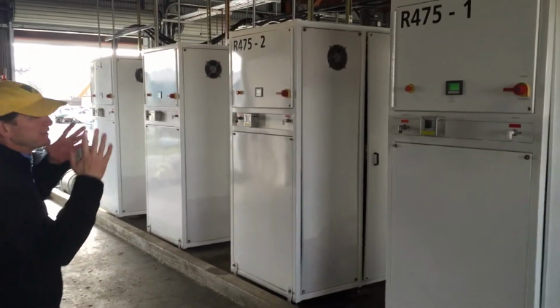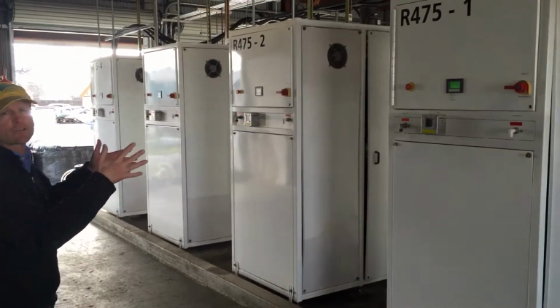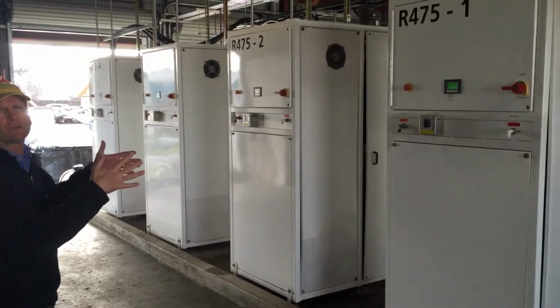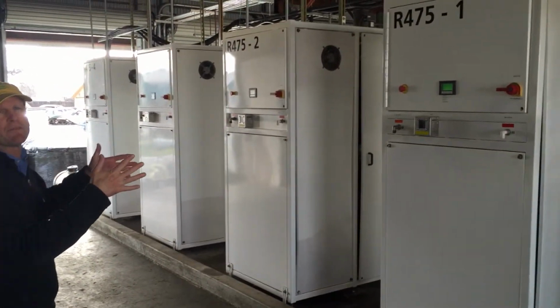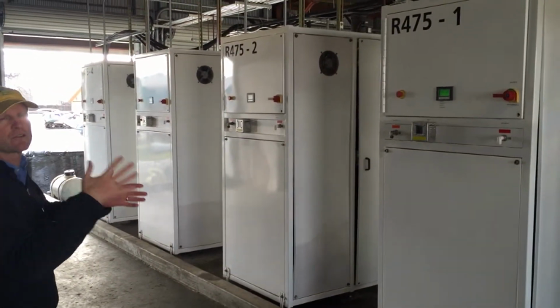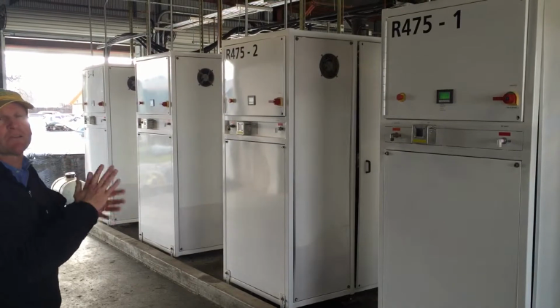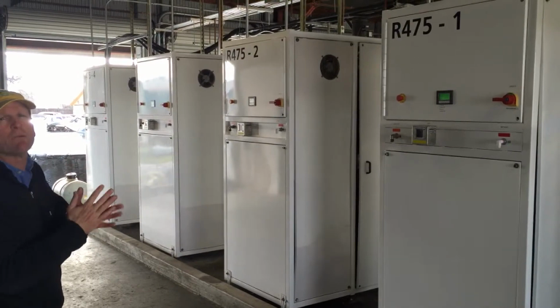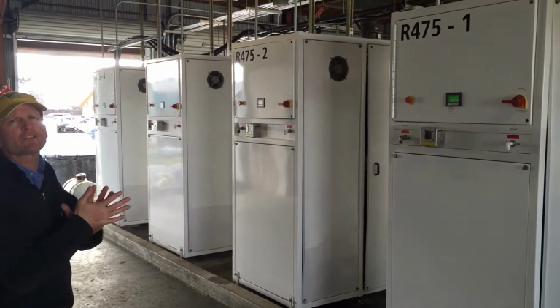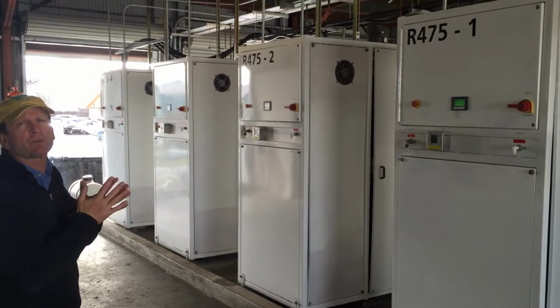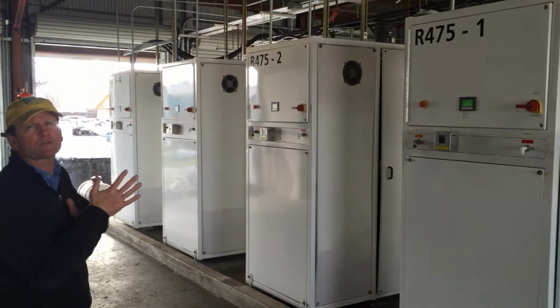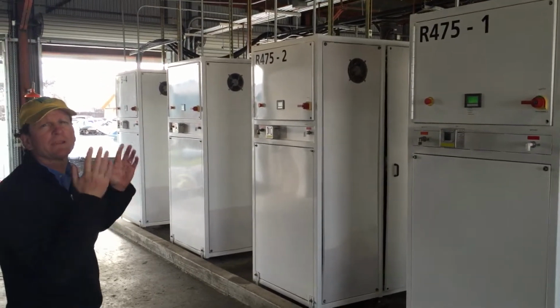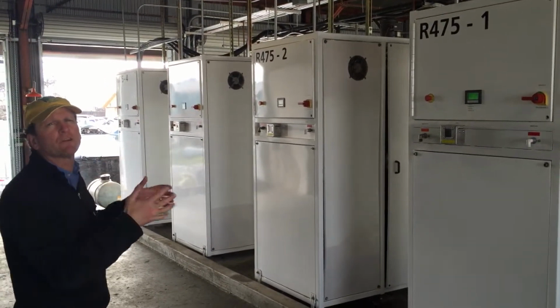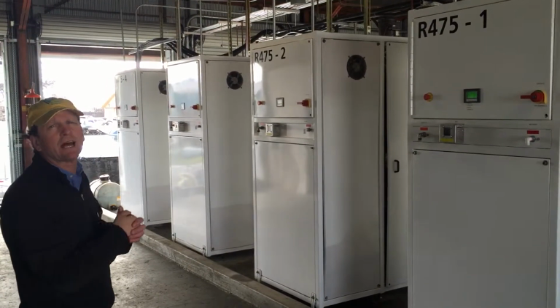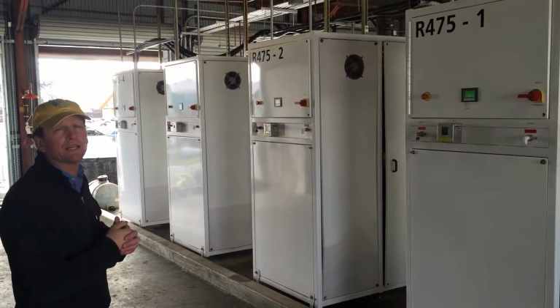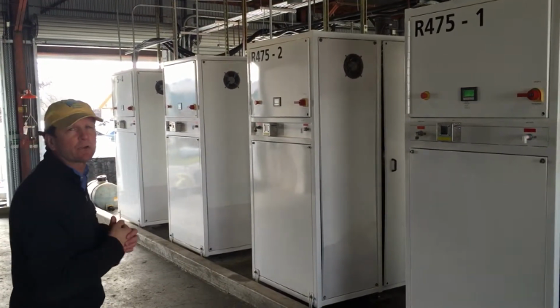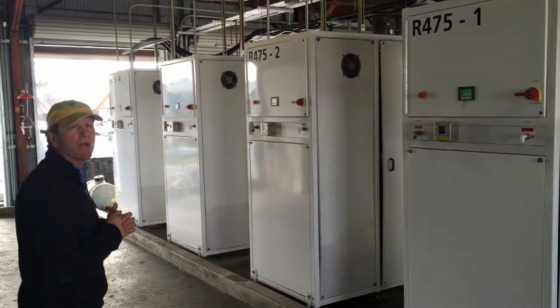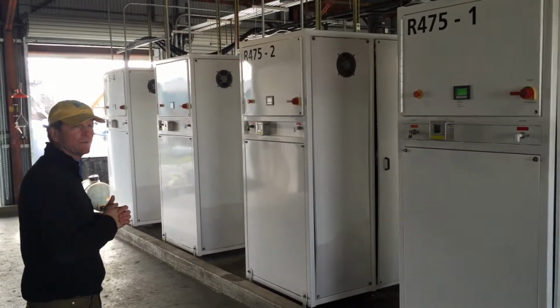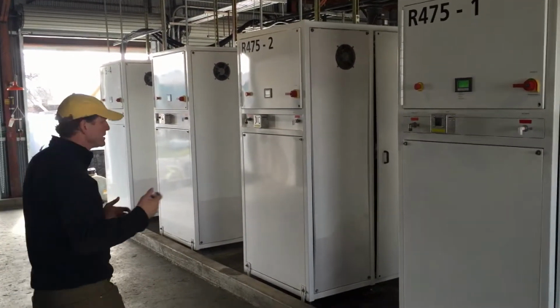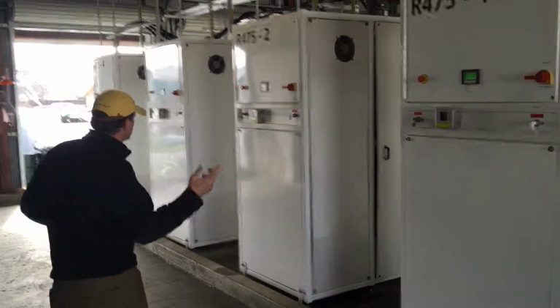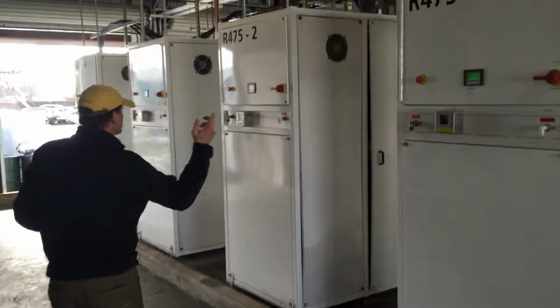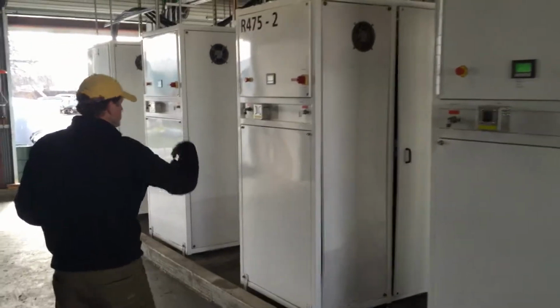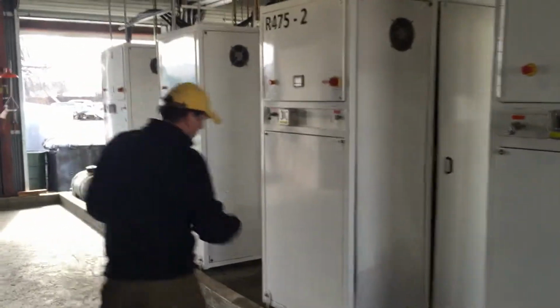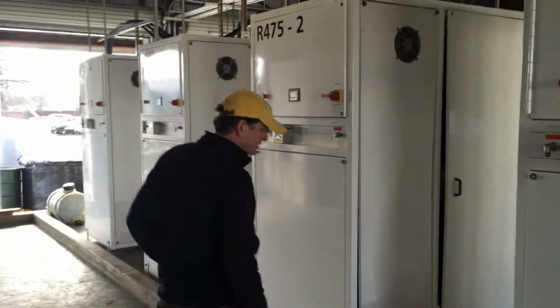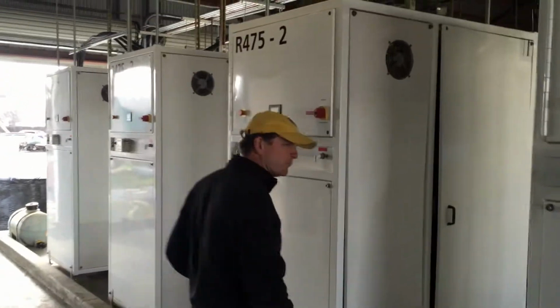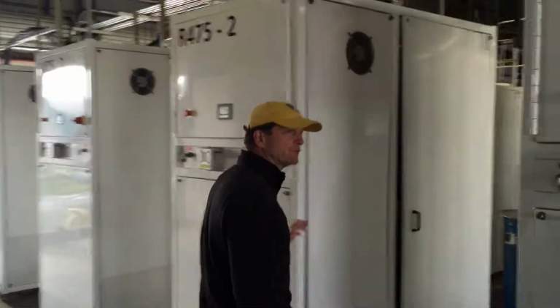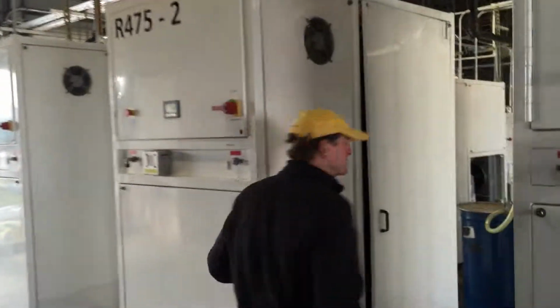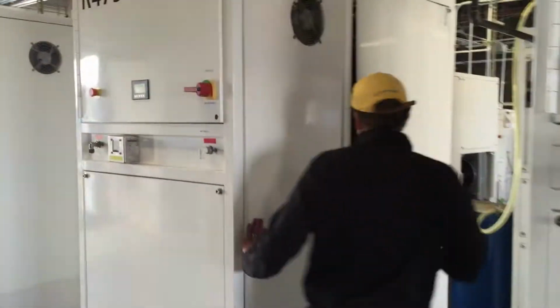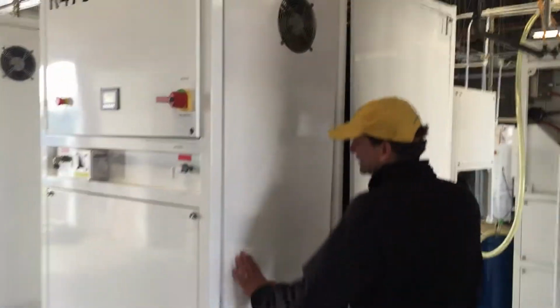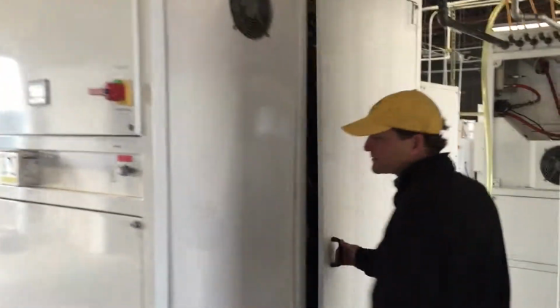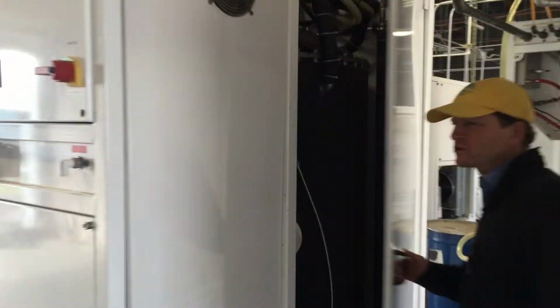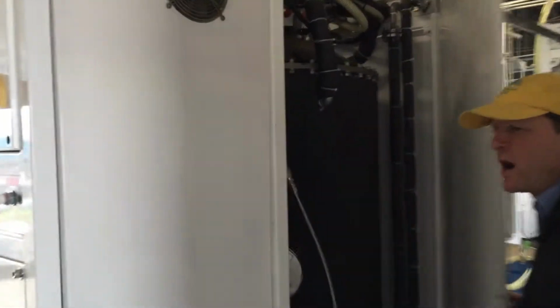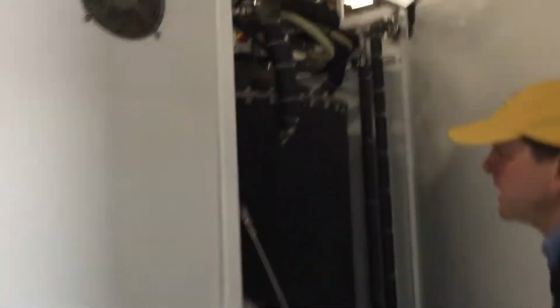Each of the reactors is 125 gallons. Every time we start a process, we're making 500 gallons of ASTM grade biodiesel. Let me show you the inside of one of these reactors and you can get a sense of what's going on in here.